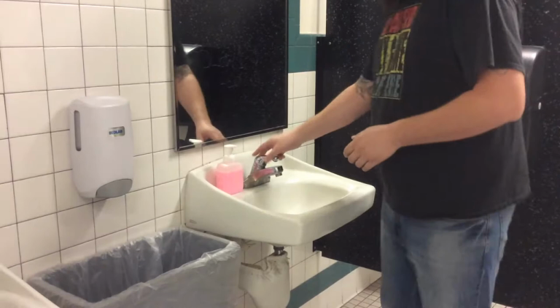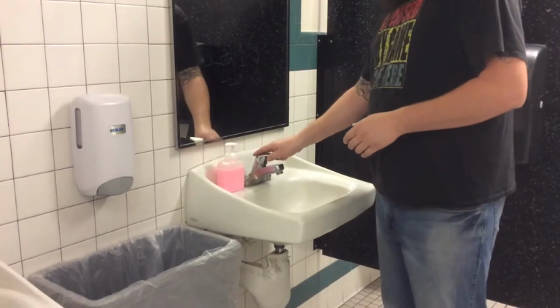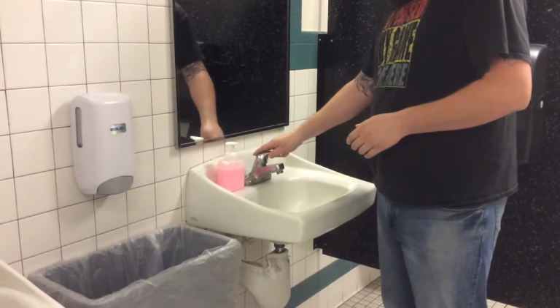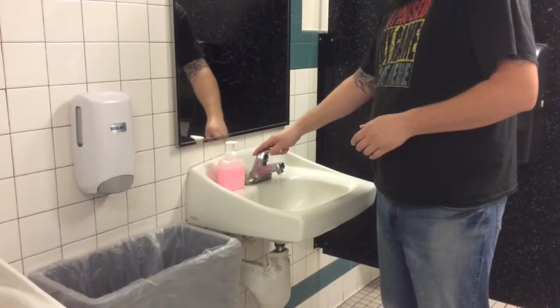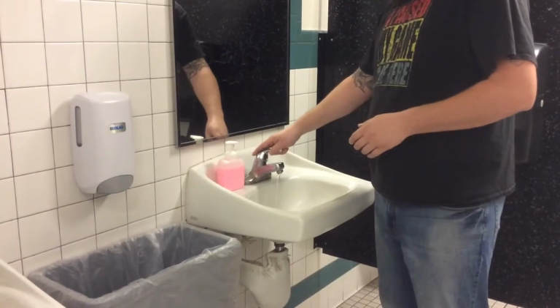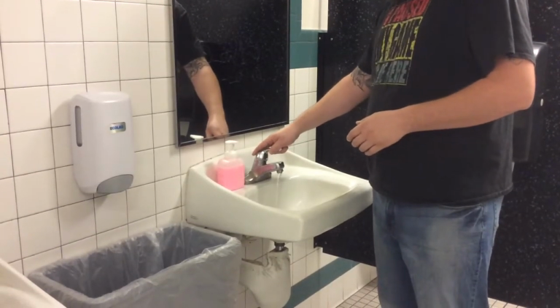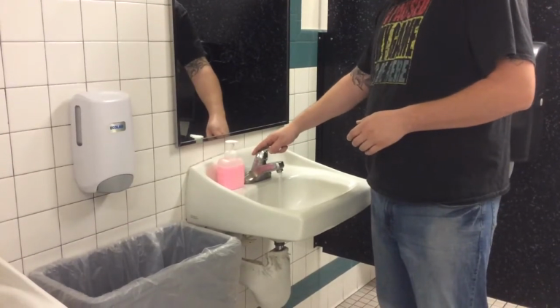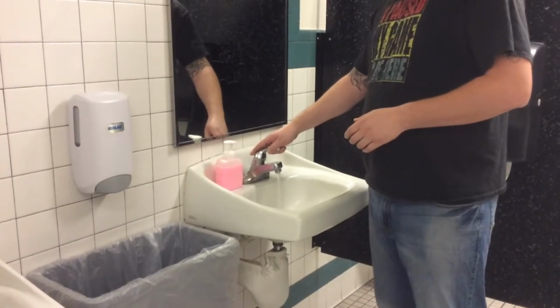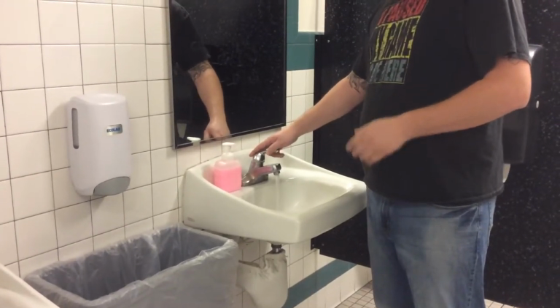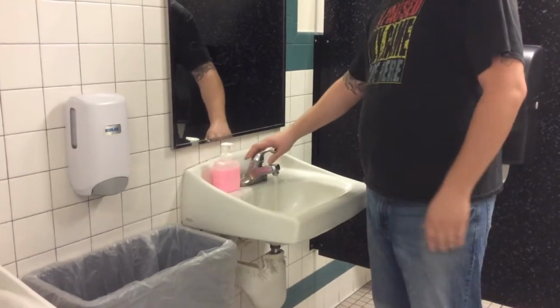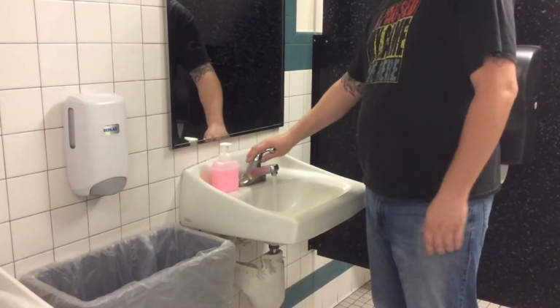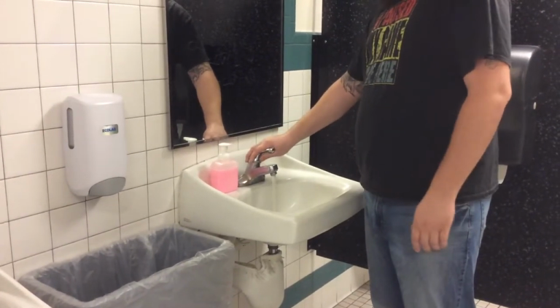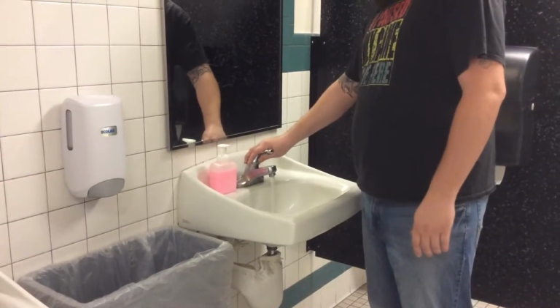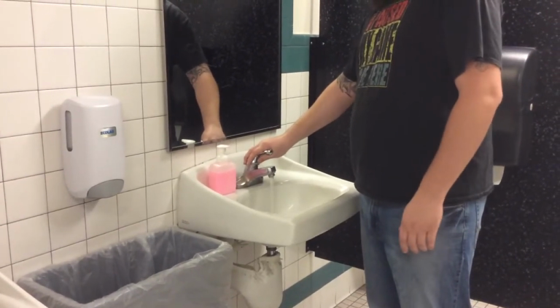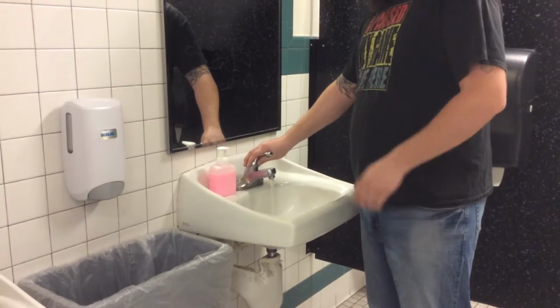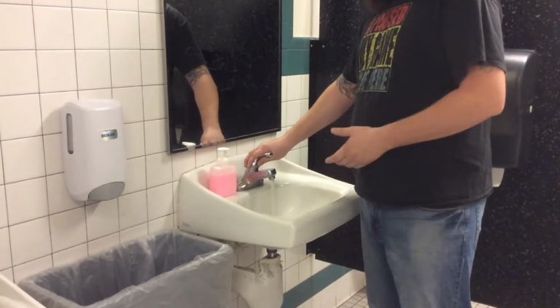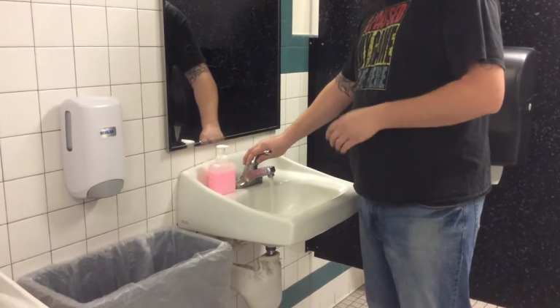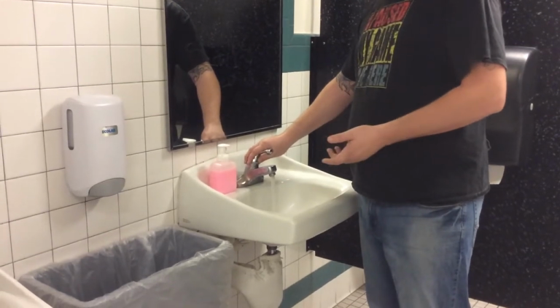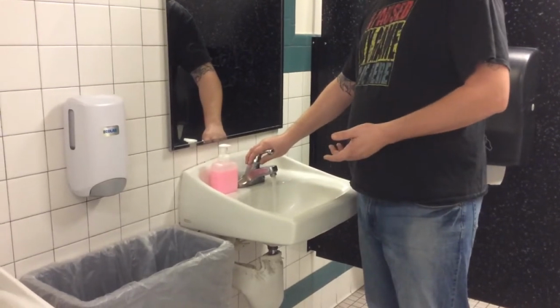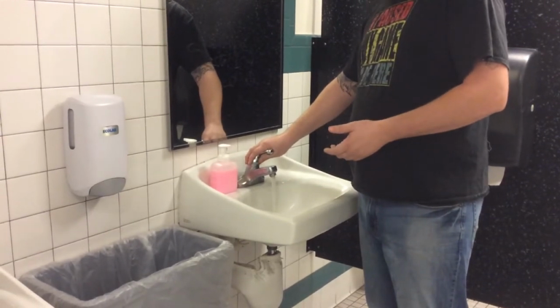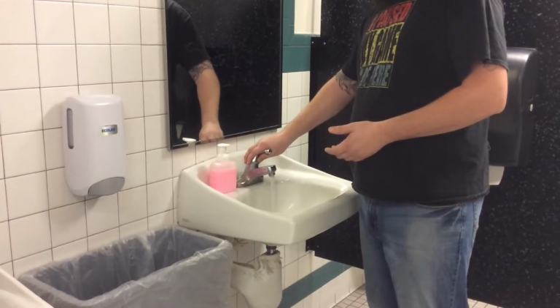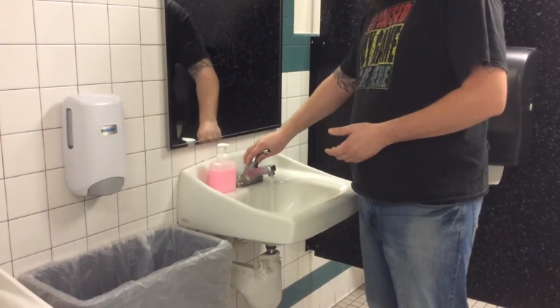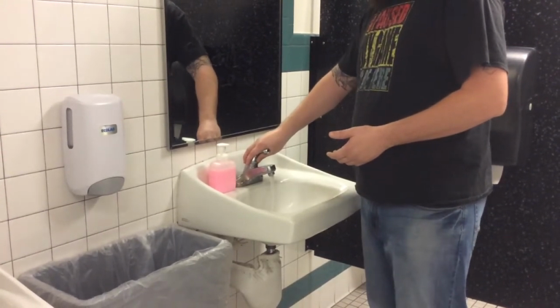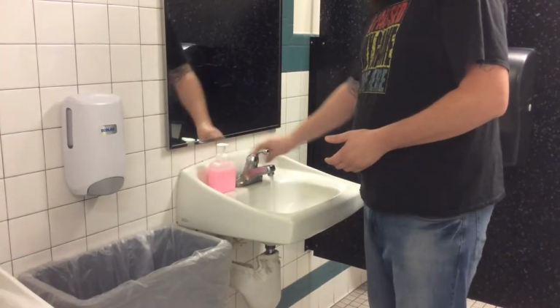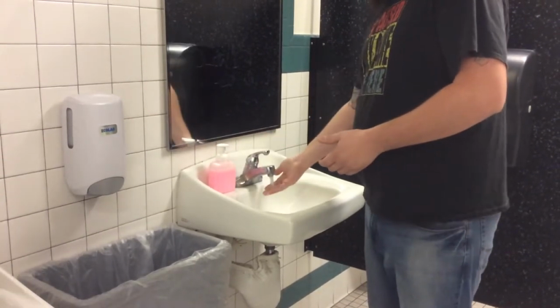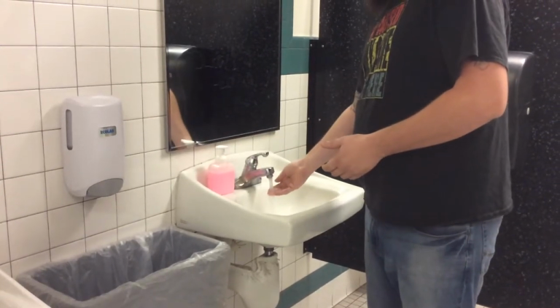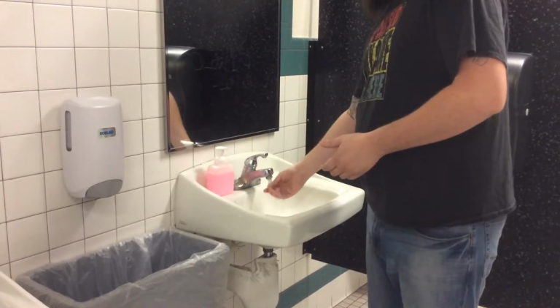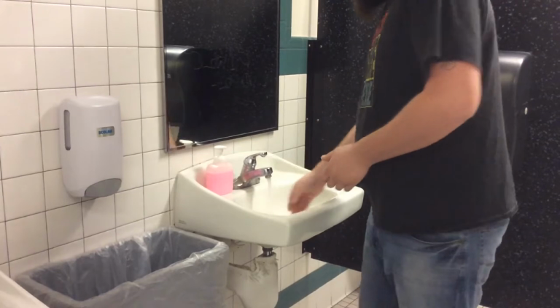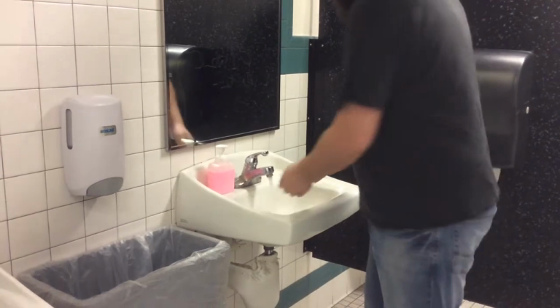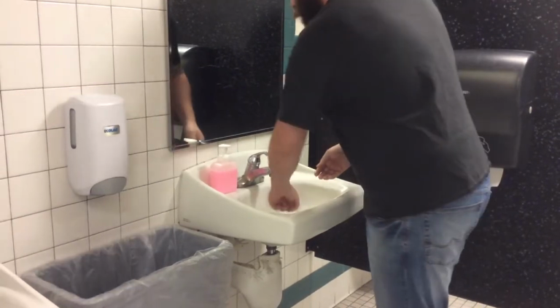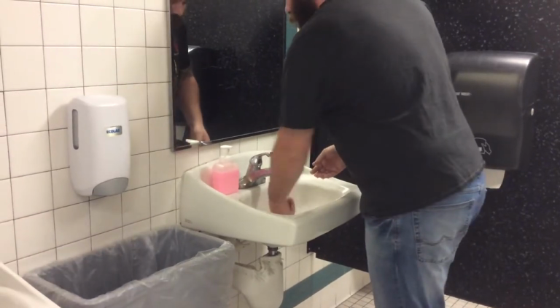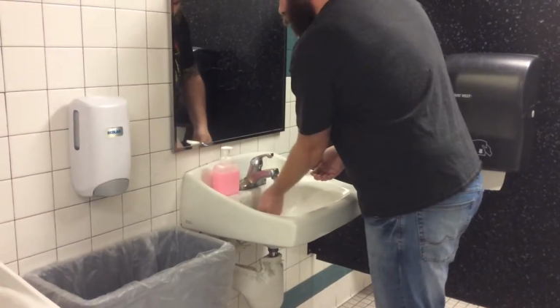First, you're going to turn on the cold water, and from there you're going to push it to hot. Because if you started off with hot water, you can damage your skin. Go ahead and test it. Rinse up your hands.